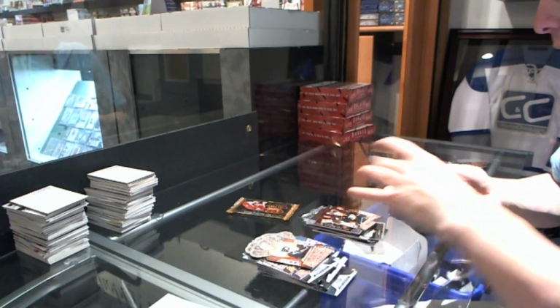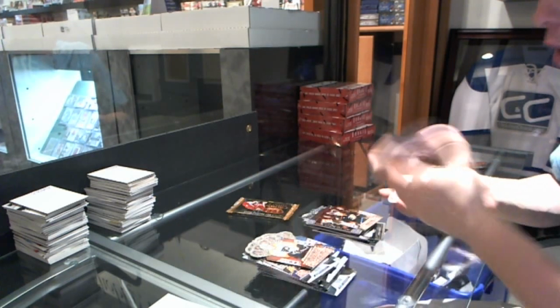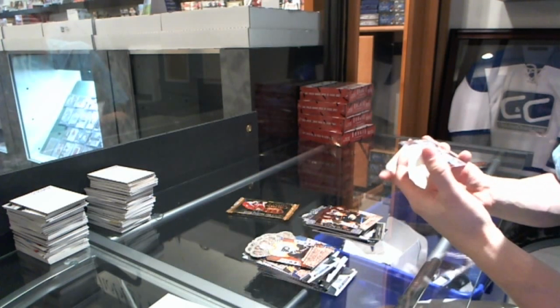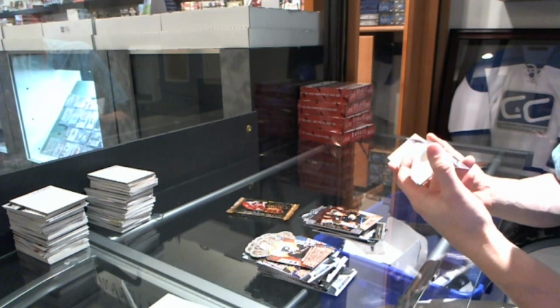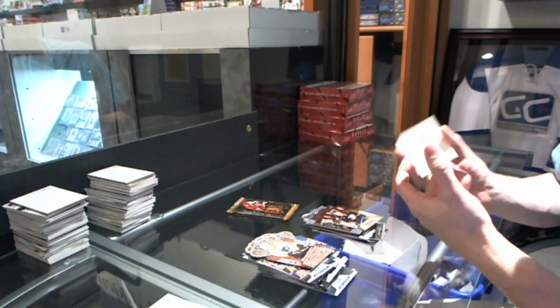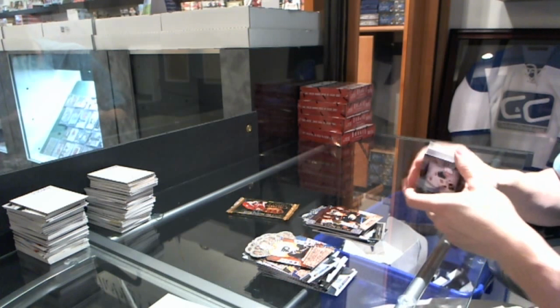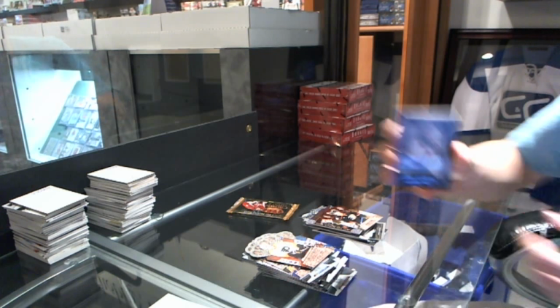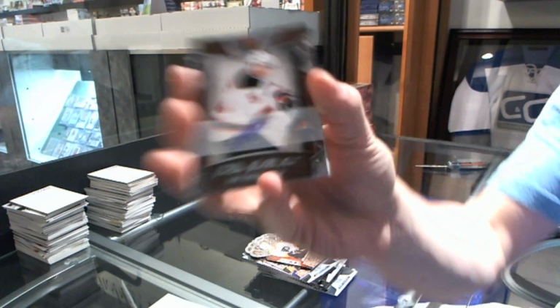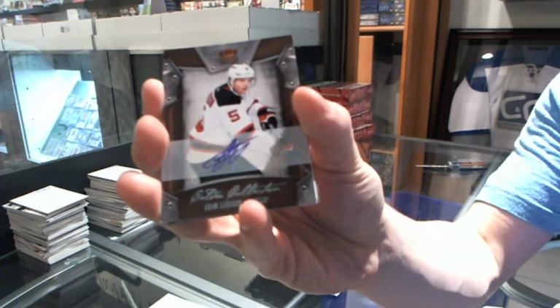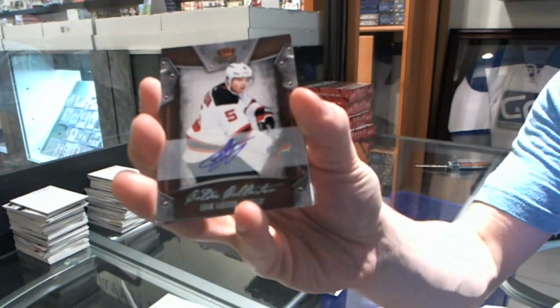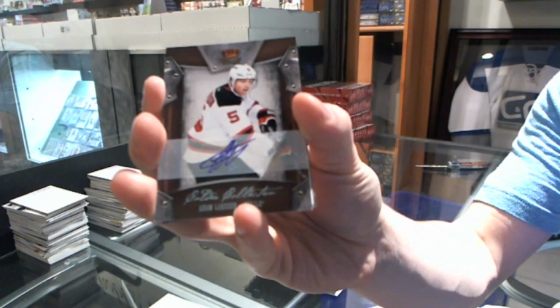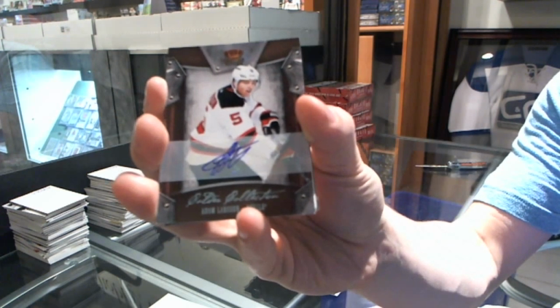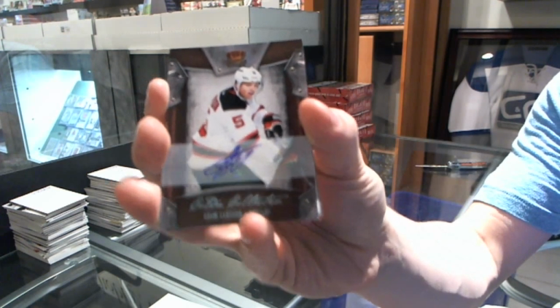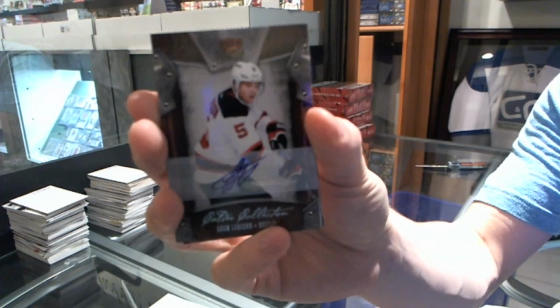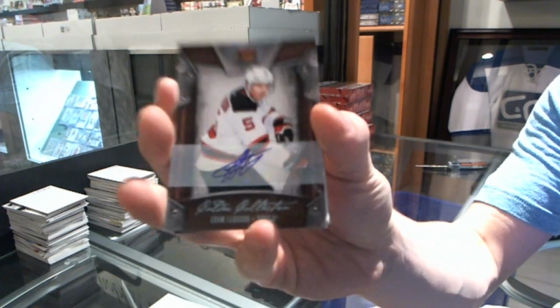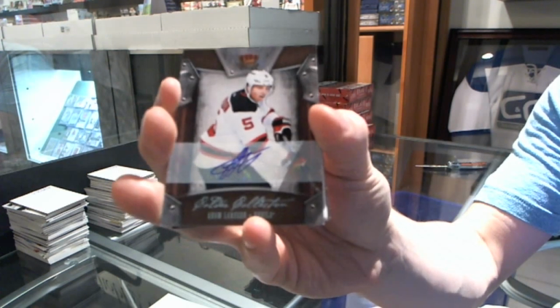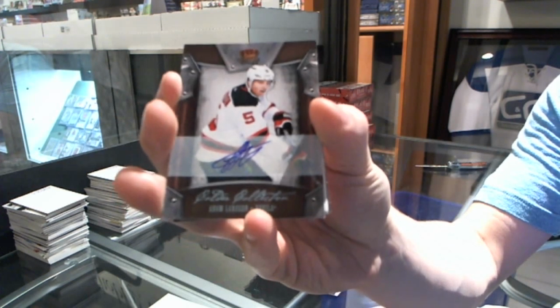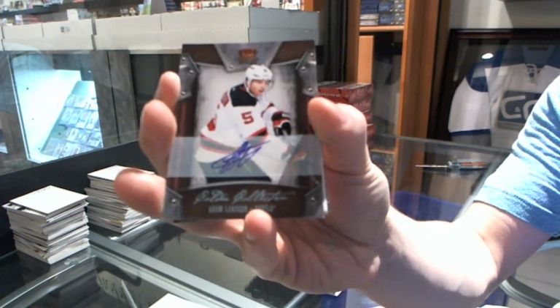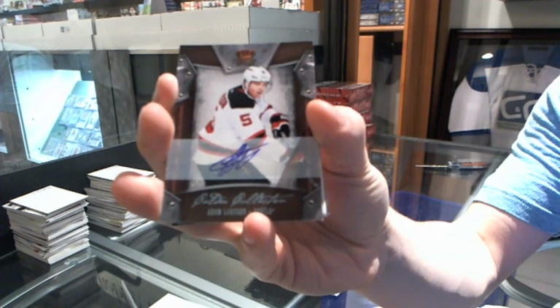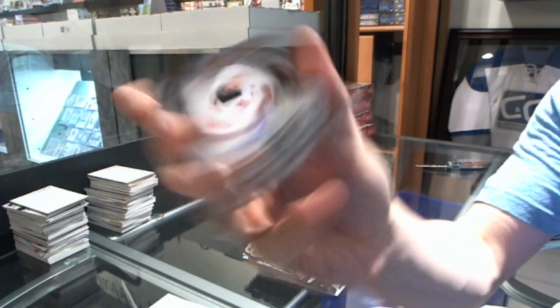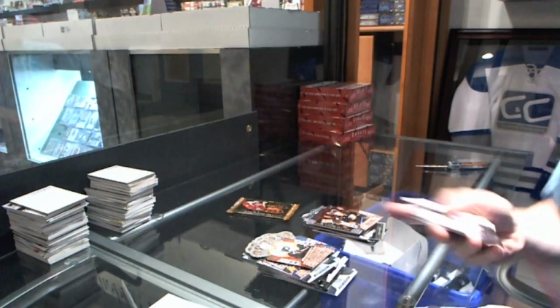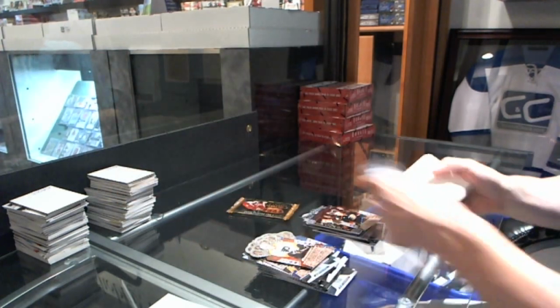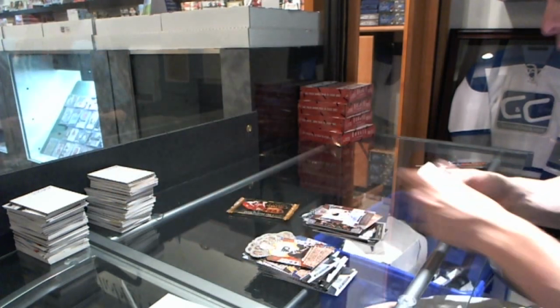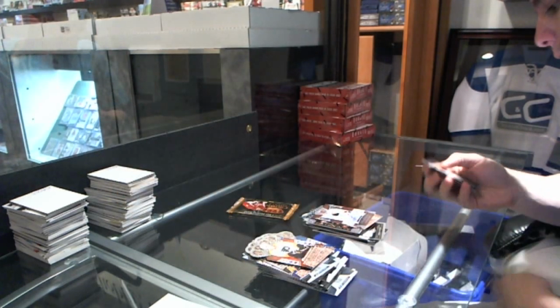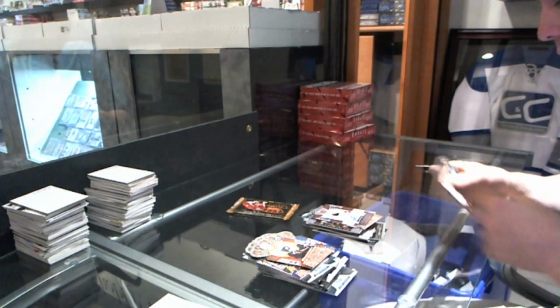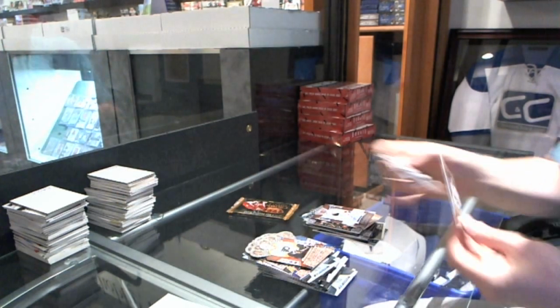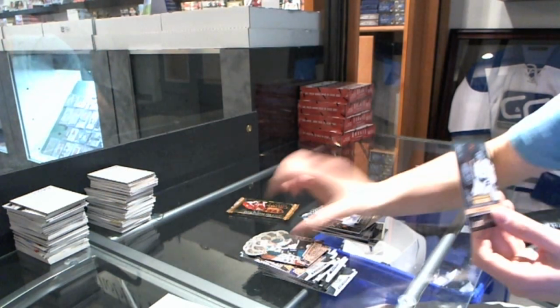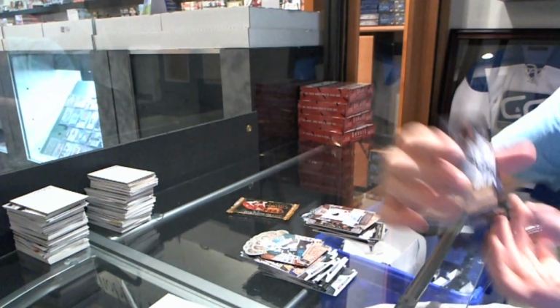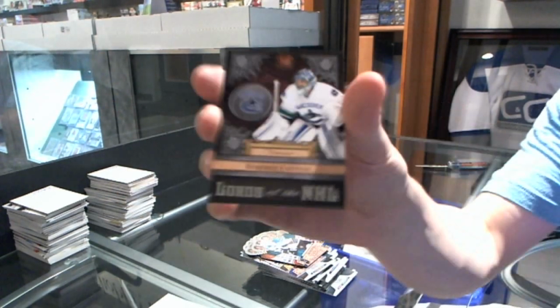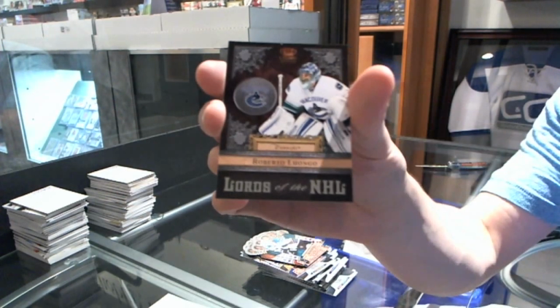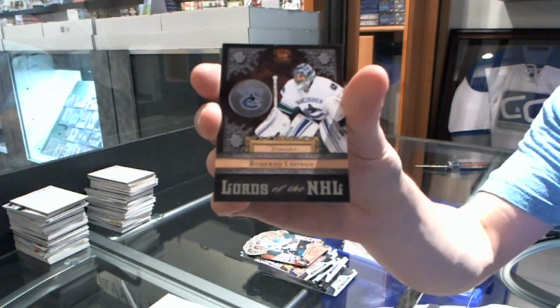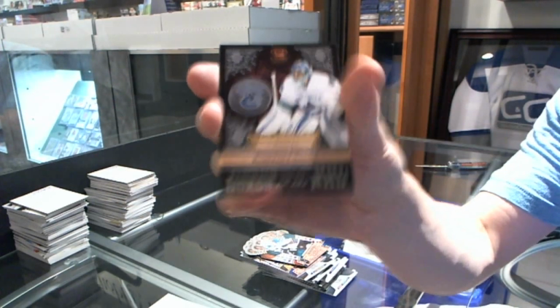We've got a Colder Collection autograph, number 18 of 99, Adam Larson. And a Lords of the NHL, Roberto Luongo.